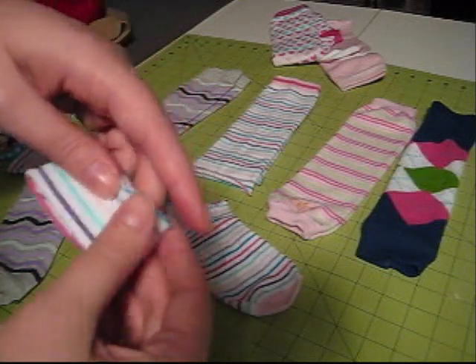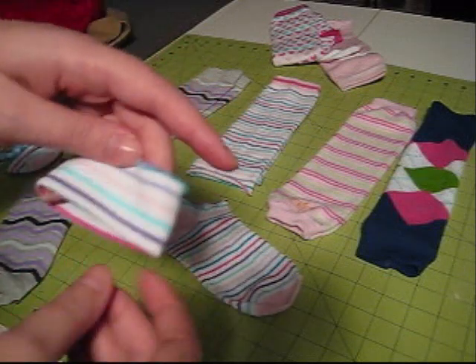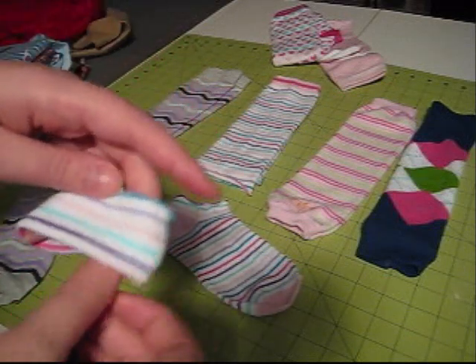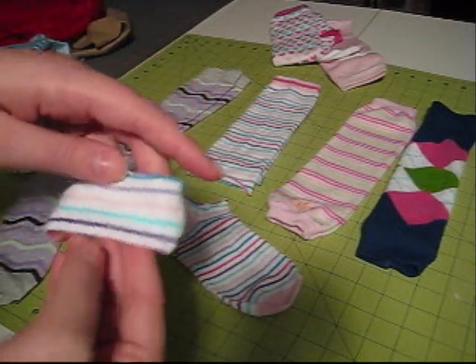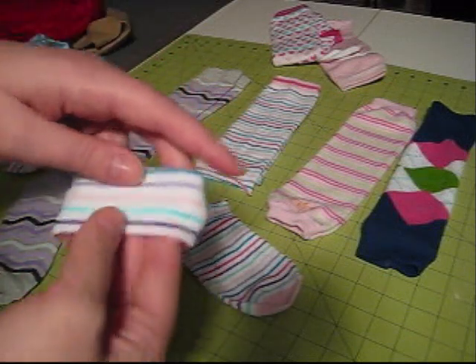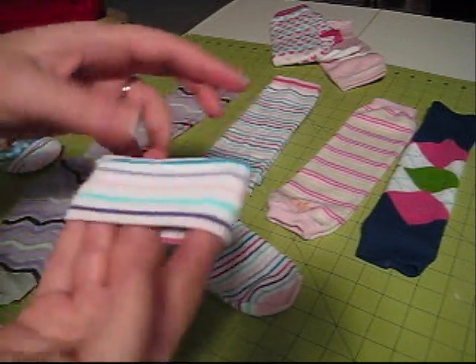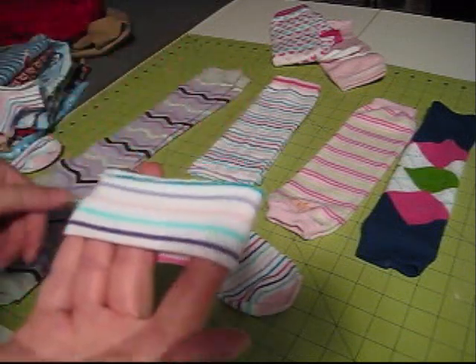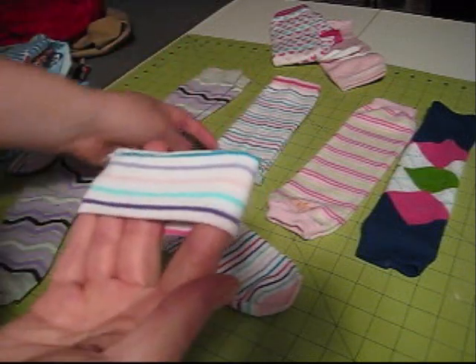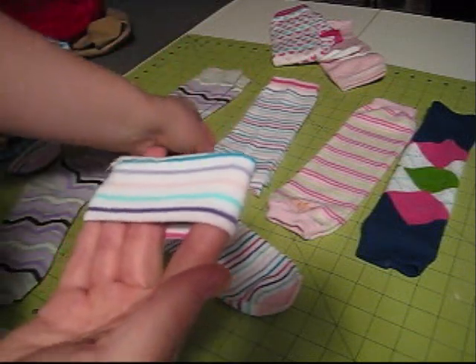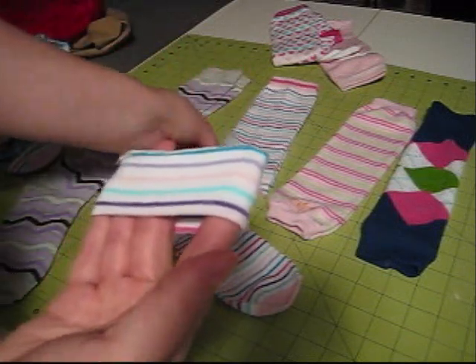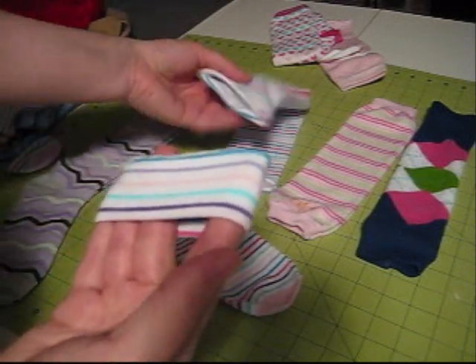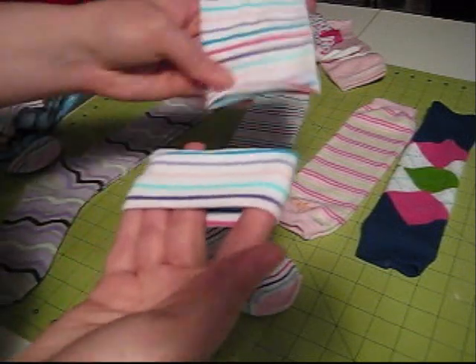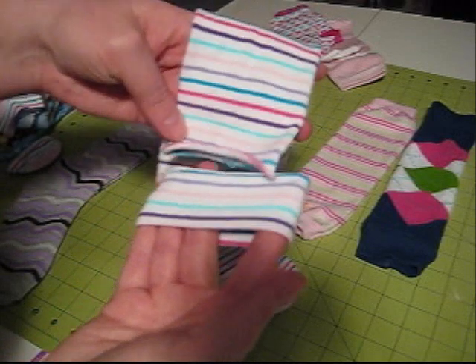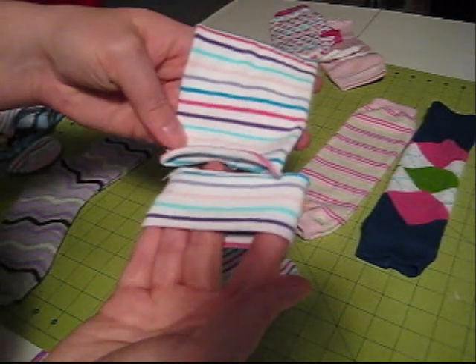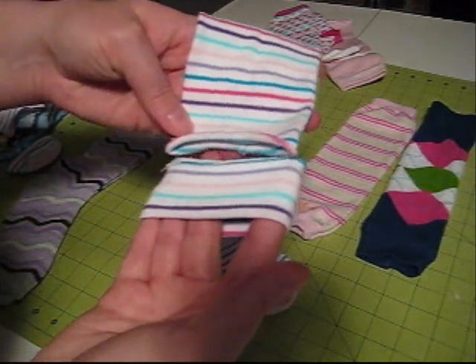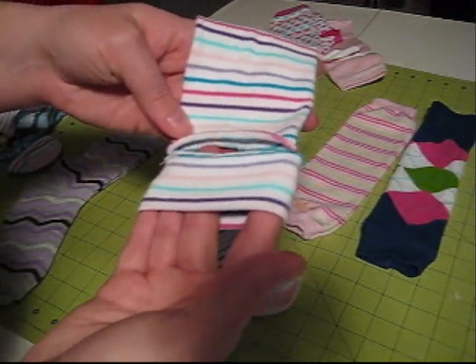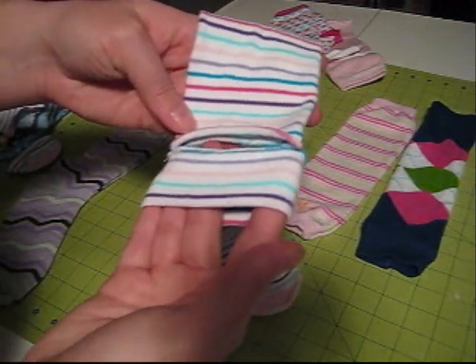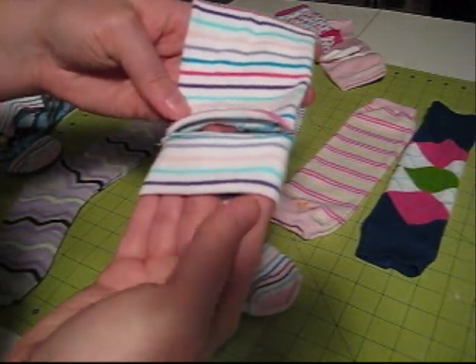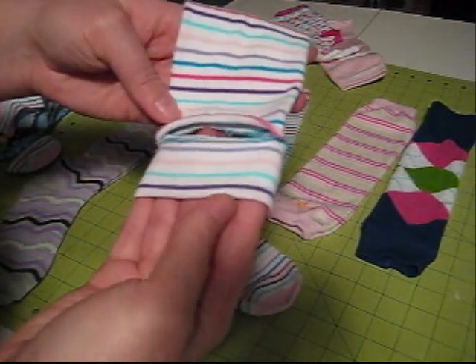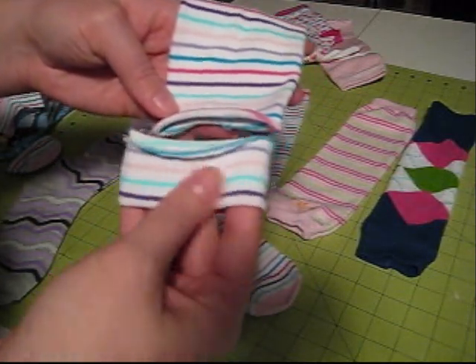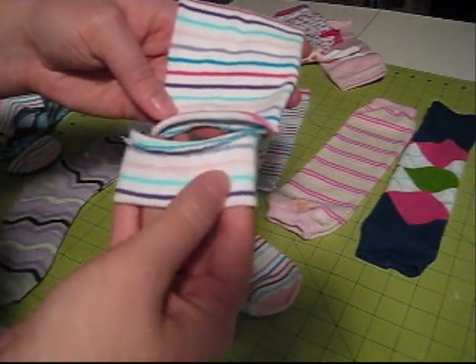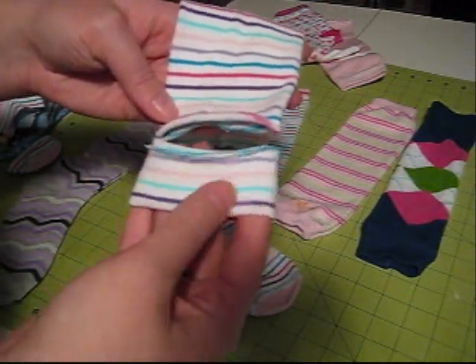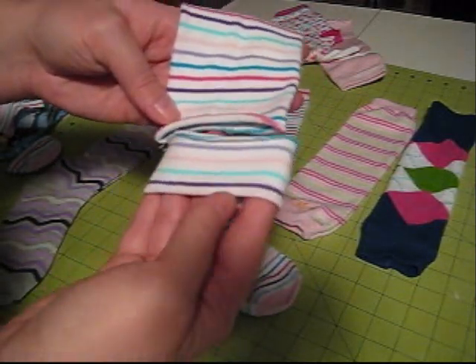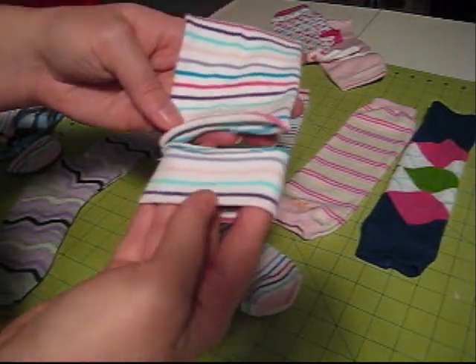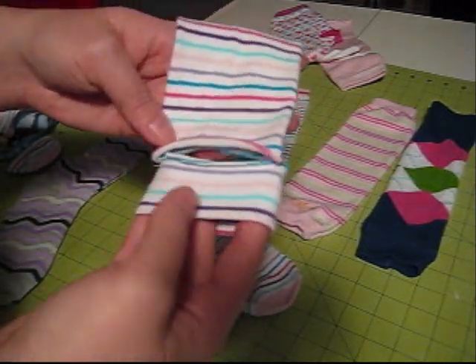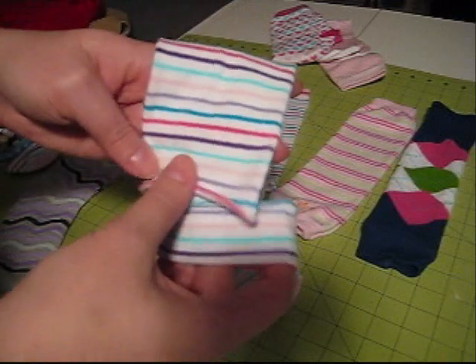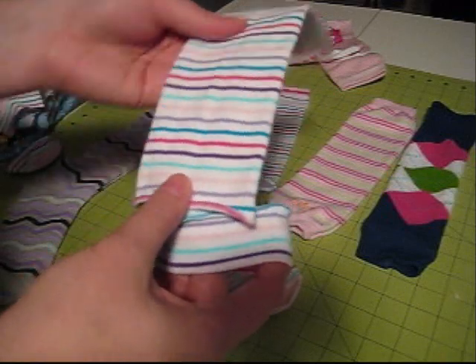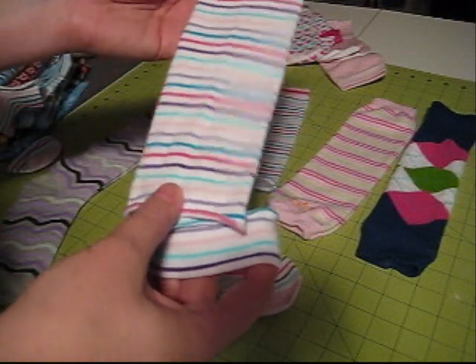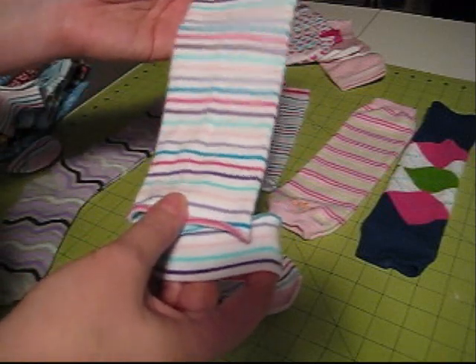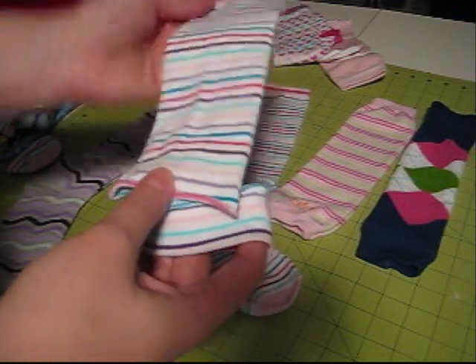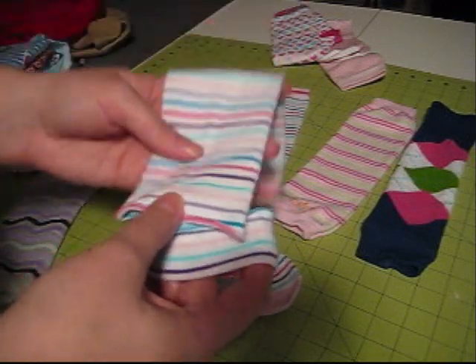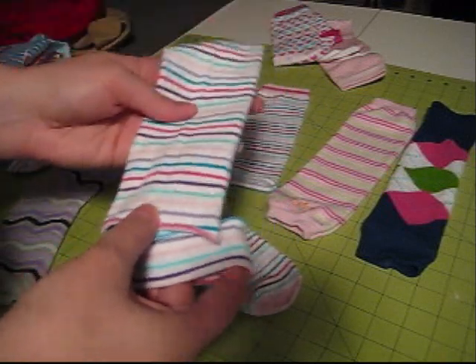So now, if you just sewed this onto the bottom of the sock, you would have a baby leg. But I like my bottom cuff a little tighter, so this is how I'm going to show you how to make the tighter version of the bottom cuff.